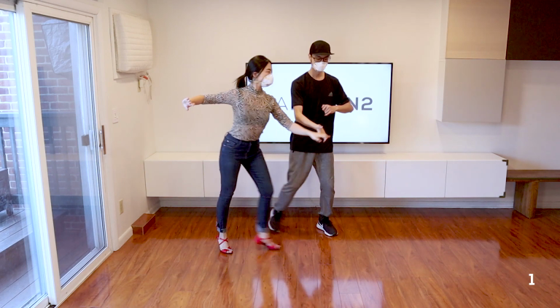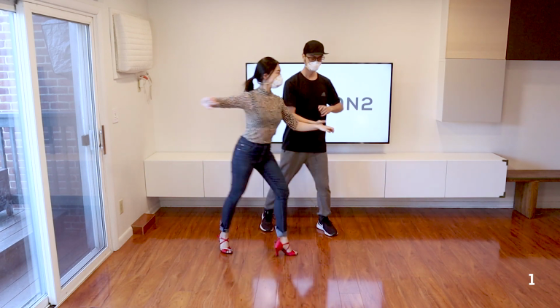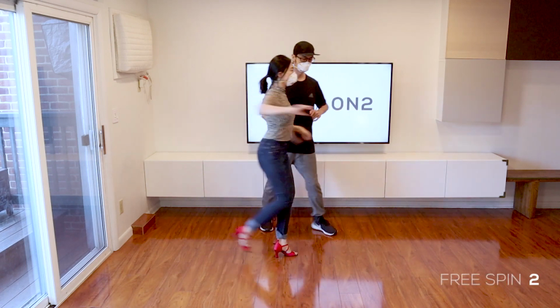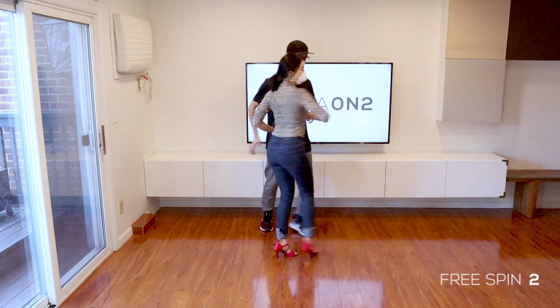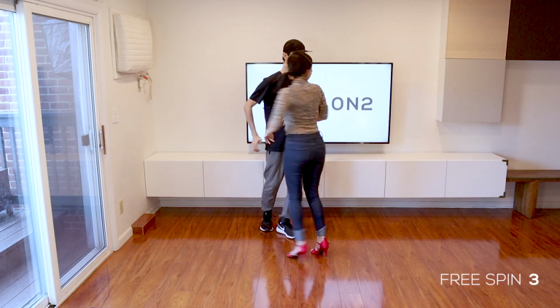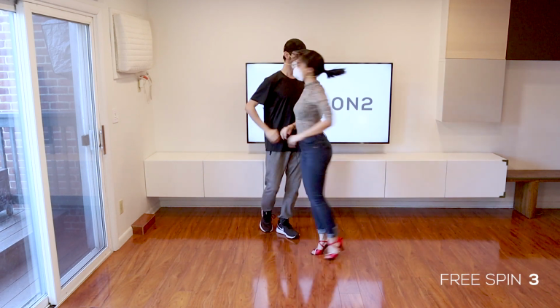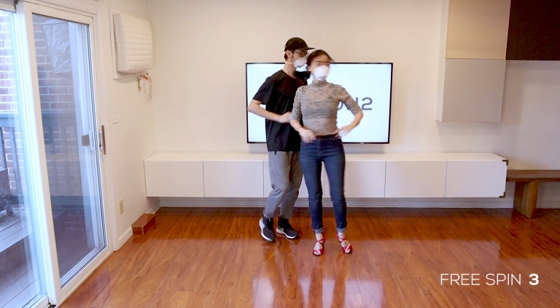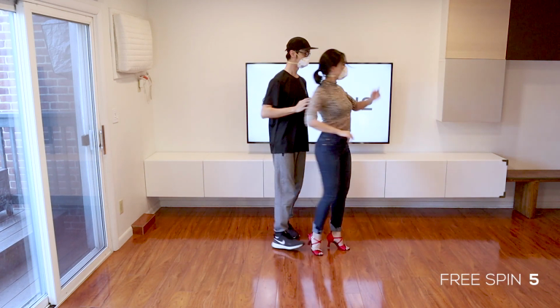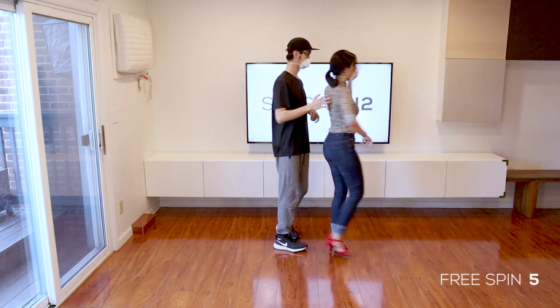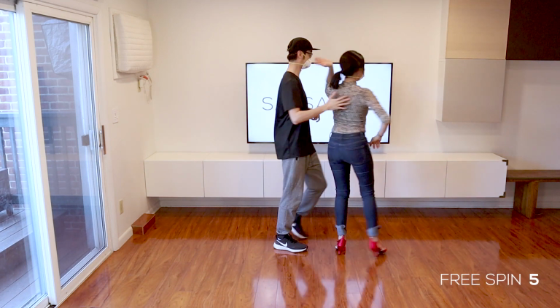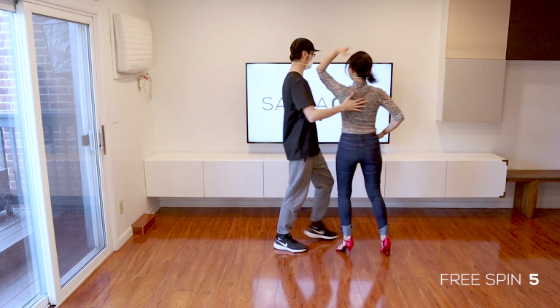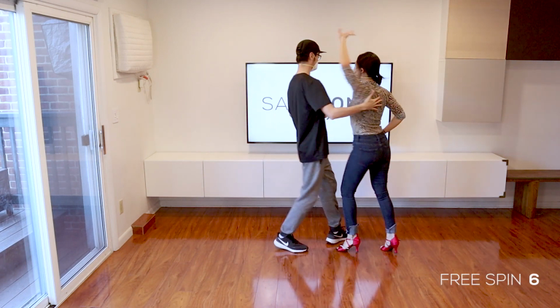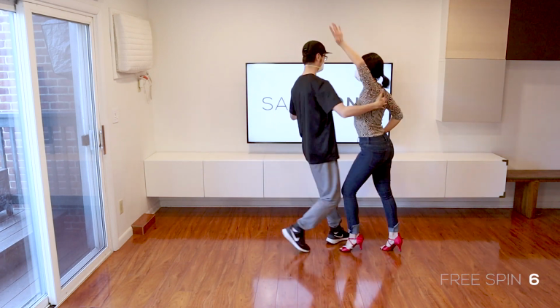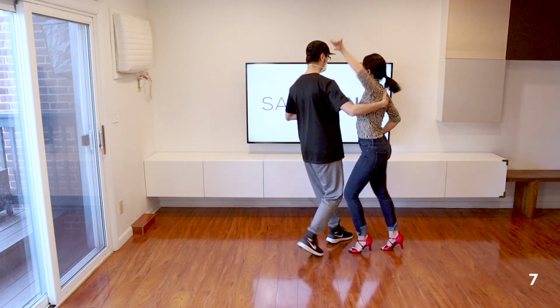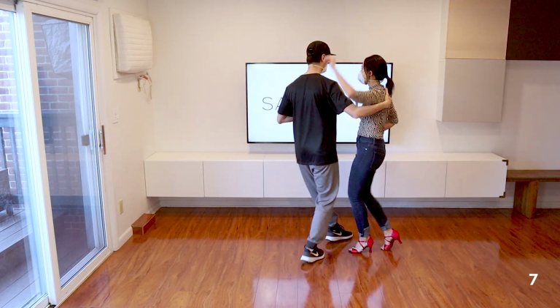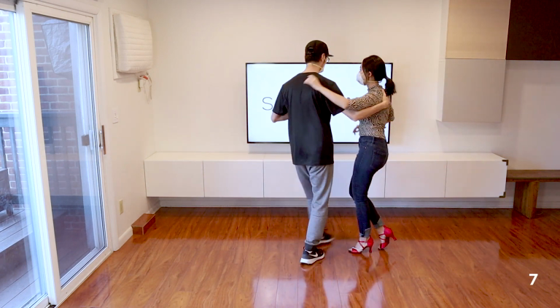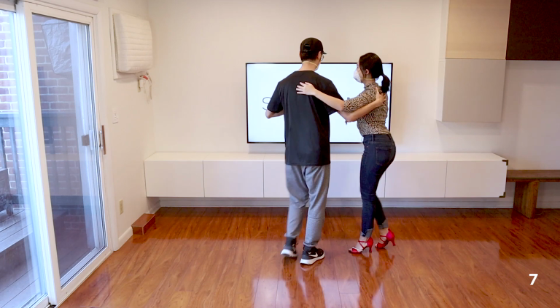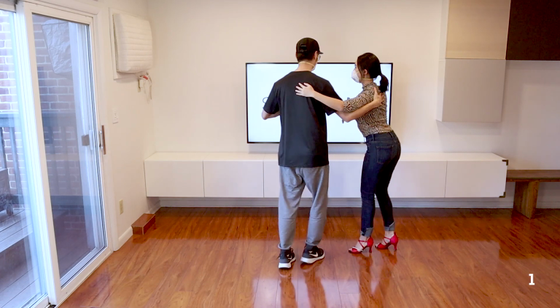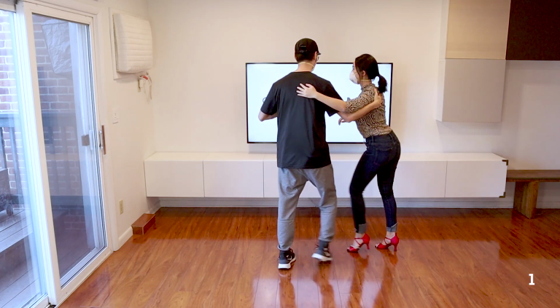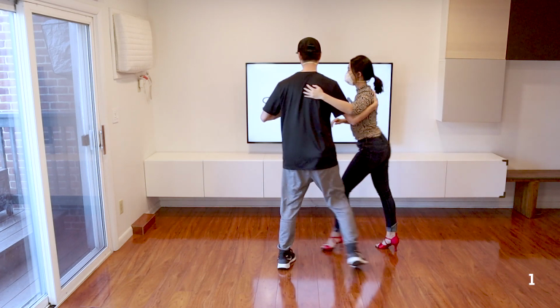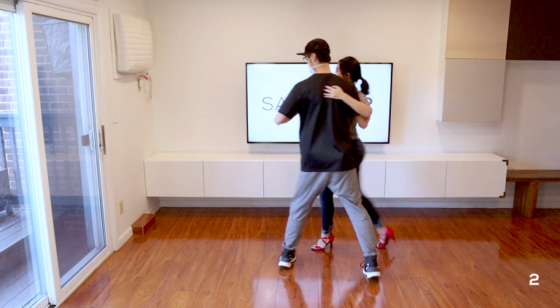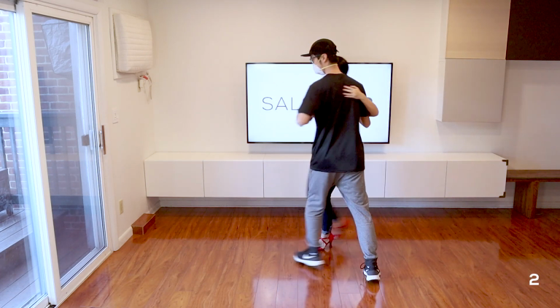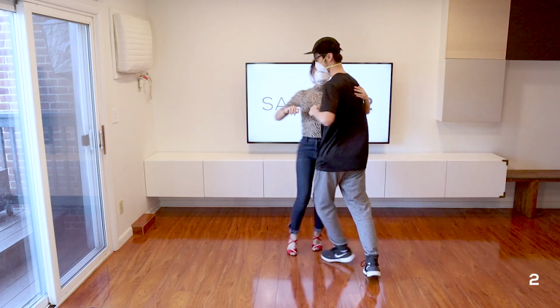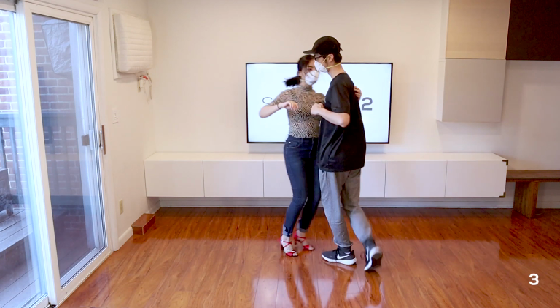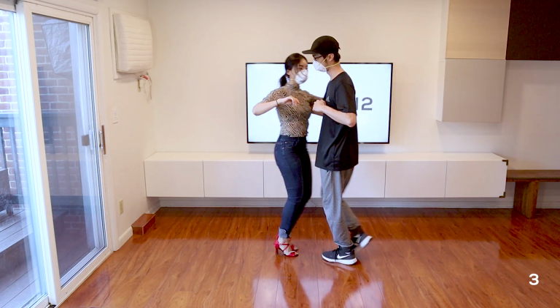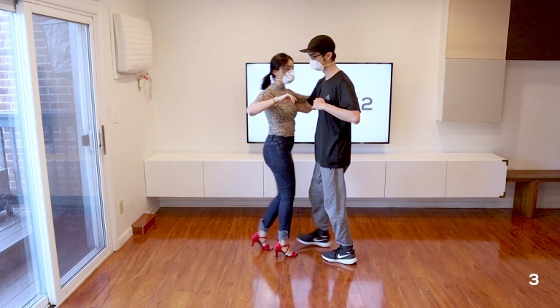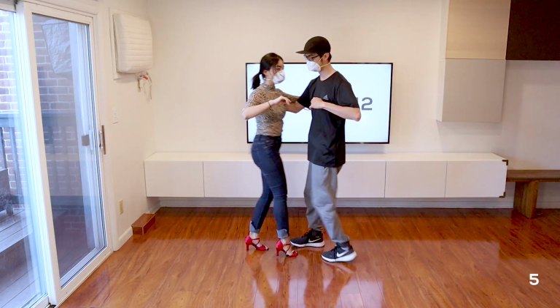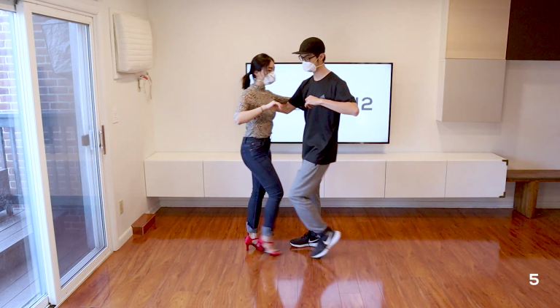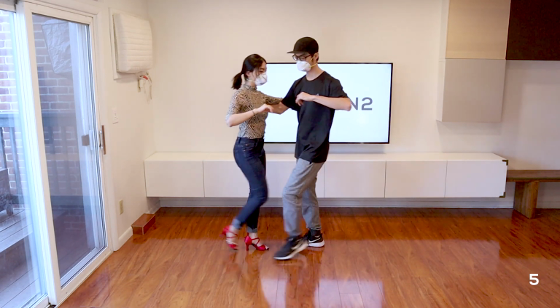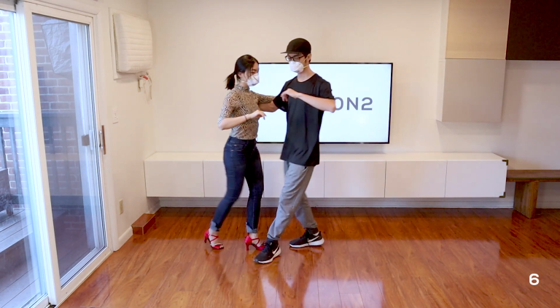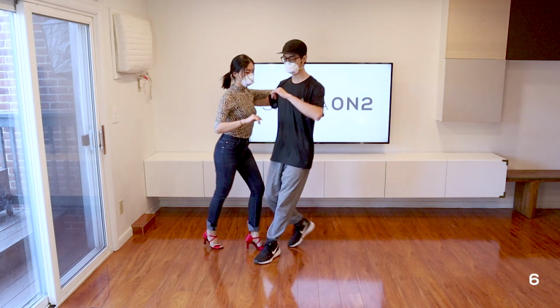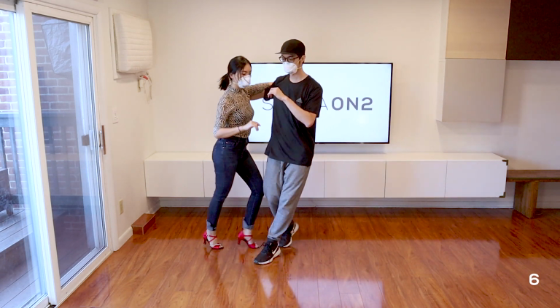2, turn on 3, 5, 6, 7, recover into cross body lead, 5, 6, 7.